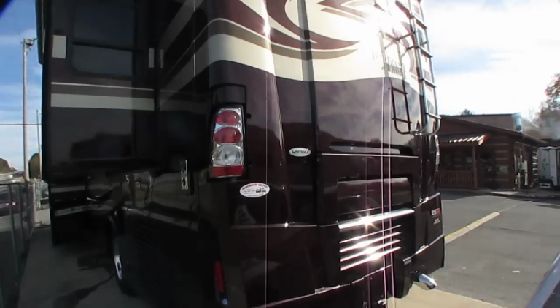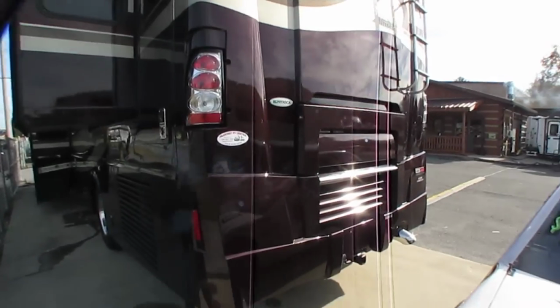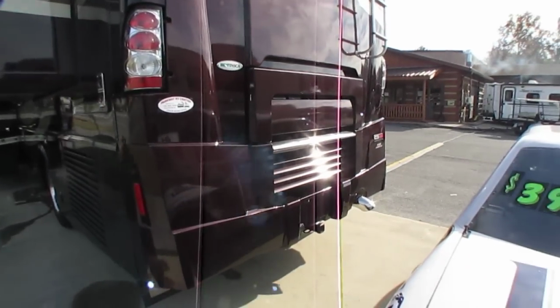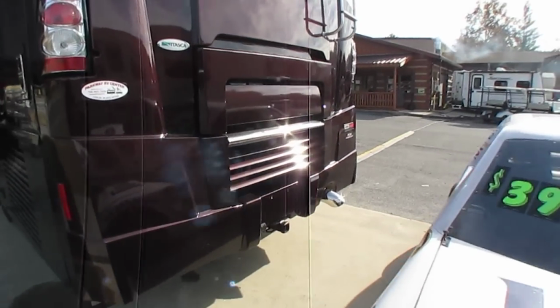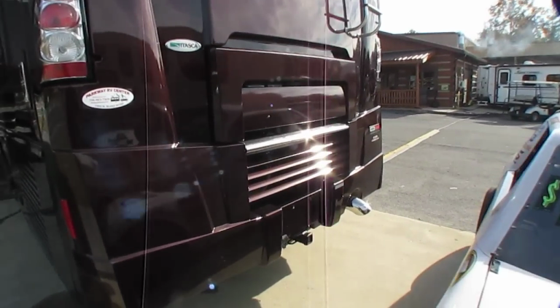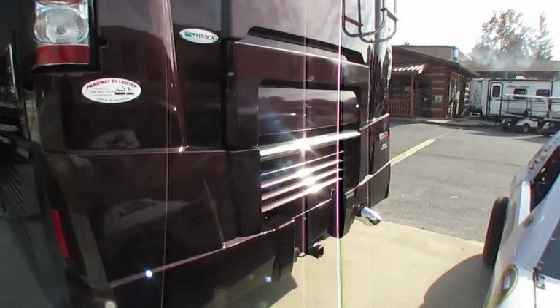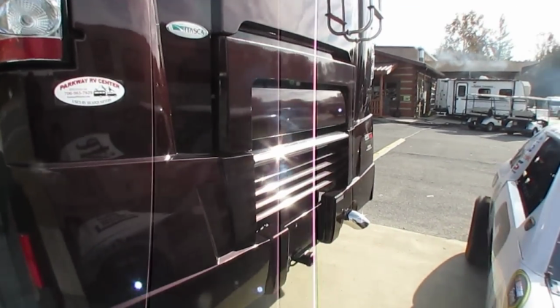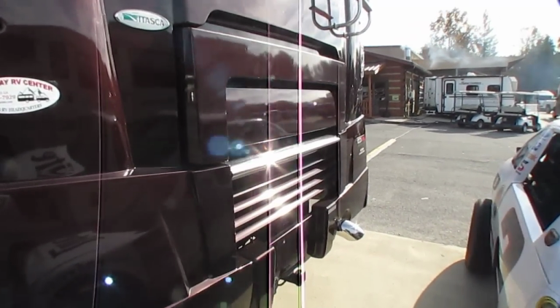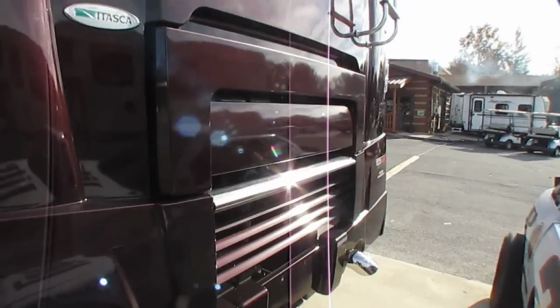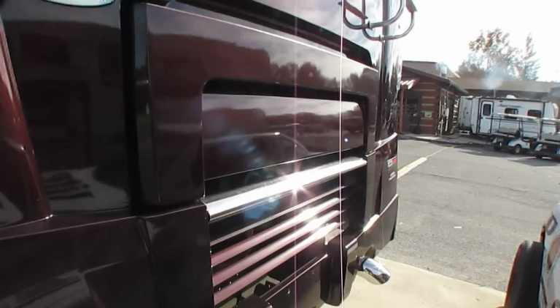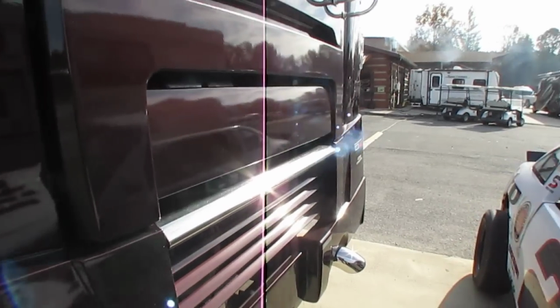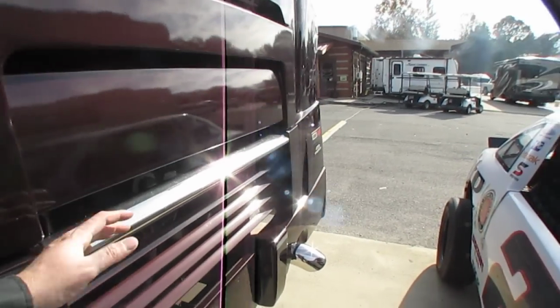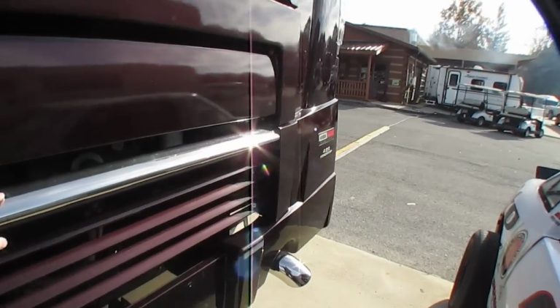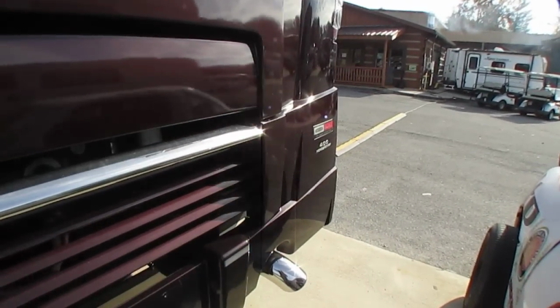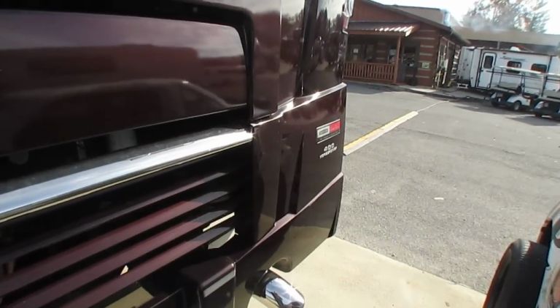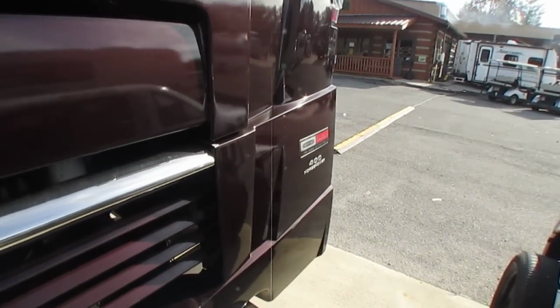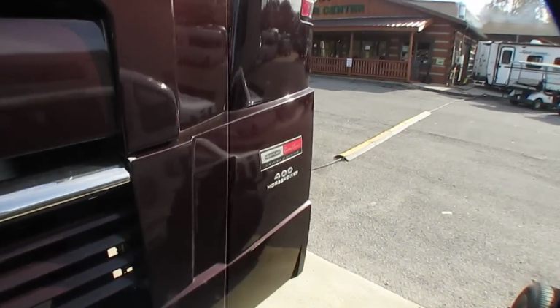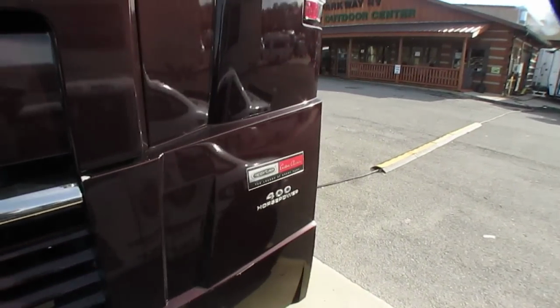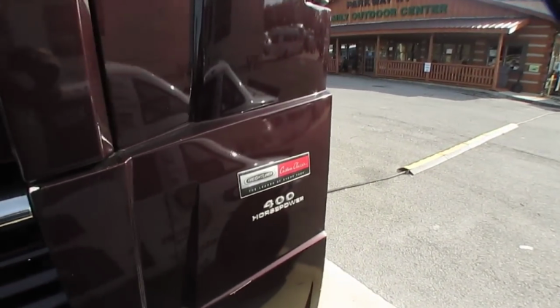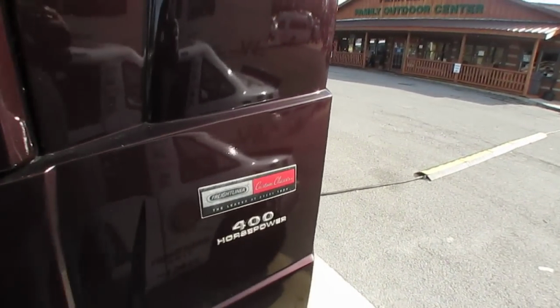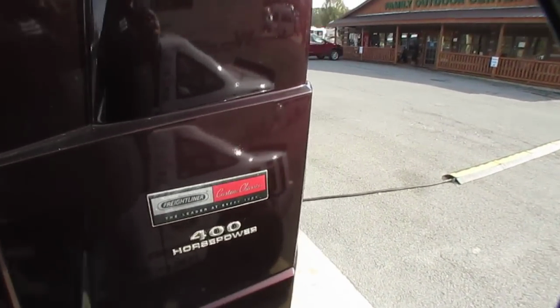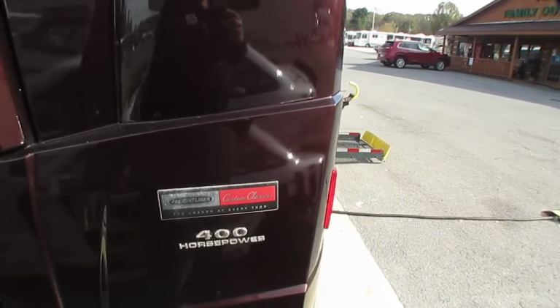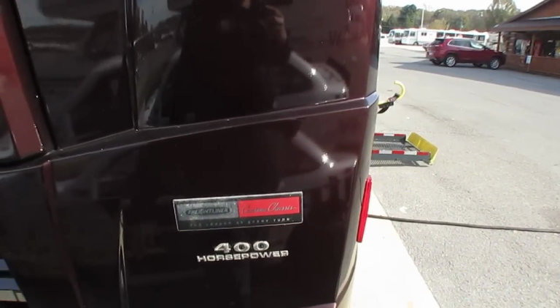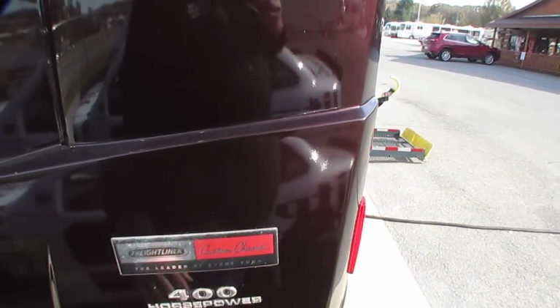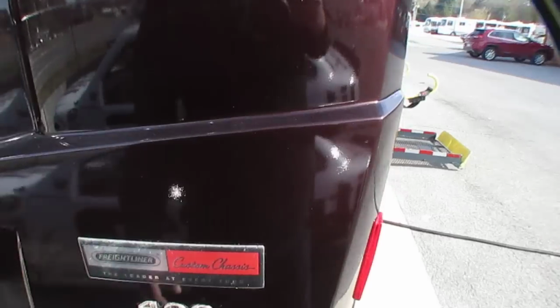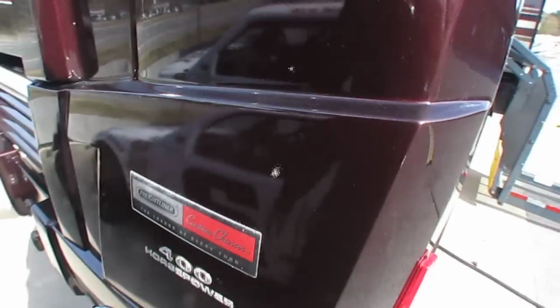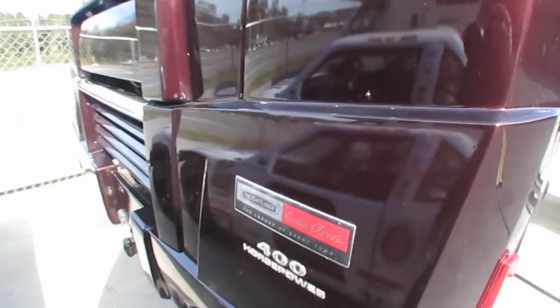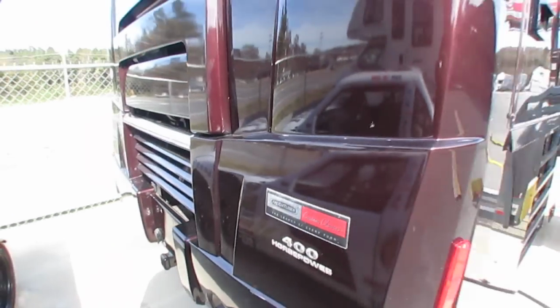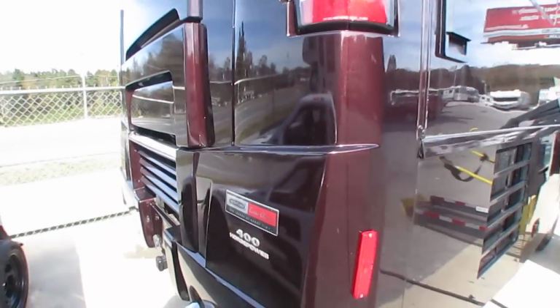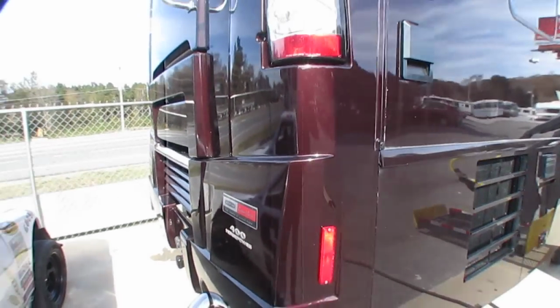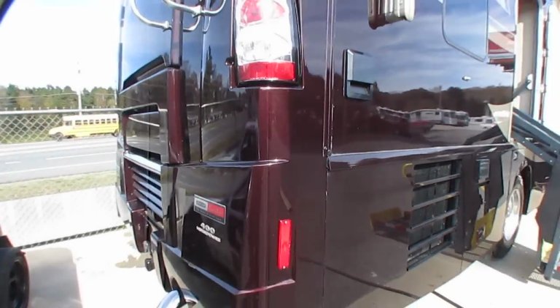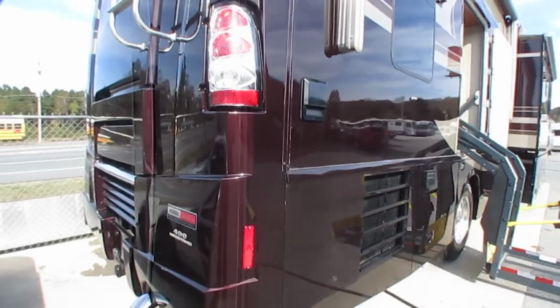That basement heat pump is forty percent more efficient and ten percent quieter than traditional rooftop units. With that 400 horsepower motor, this thing can tow 10,000 pounds and will go as fast down the interstate as you would dare take a vehicle this size.